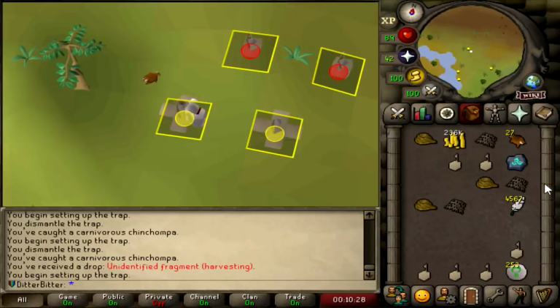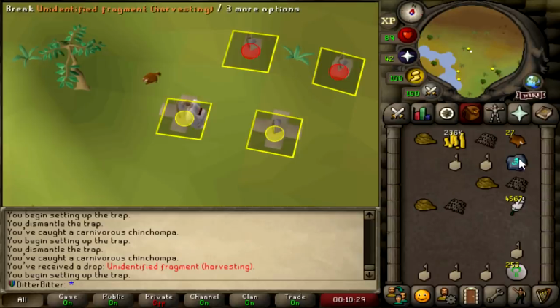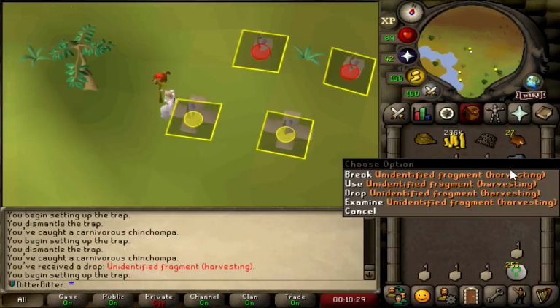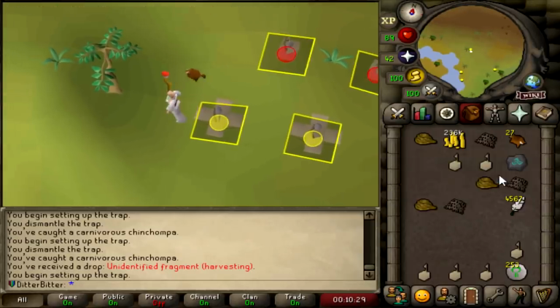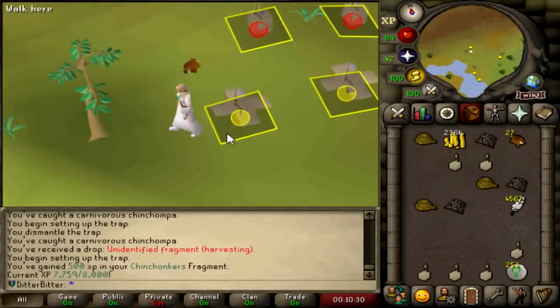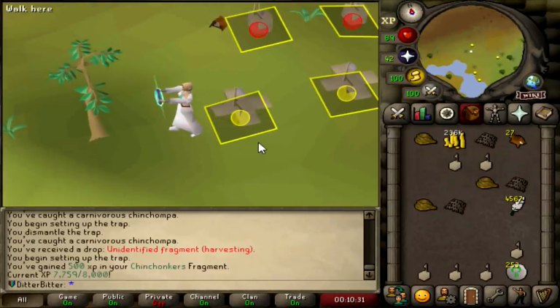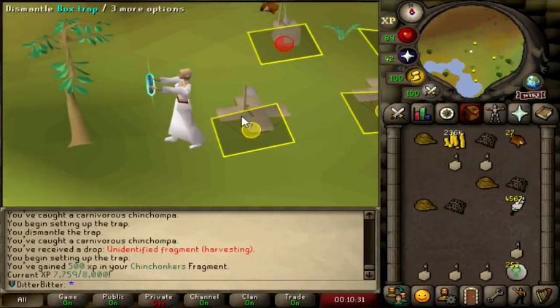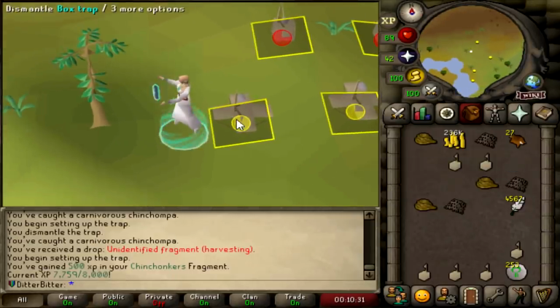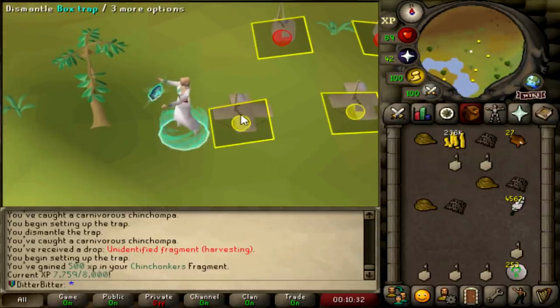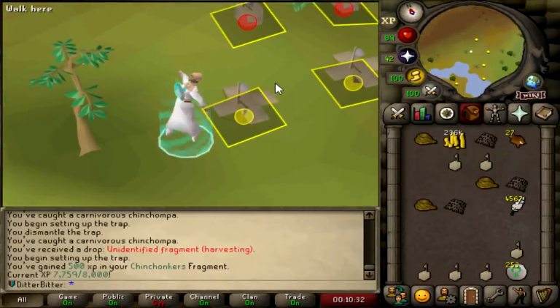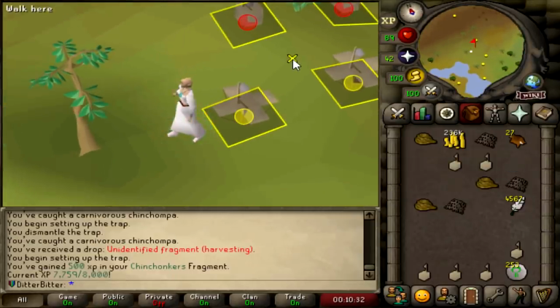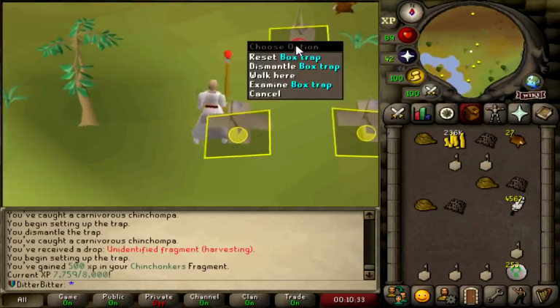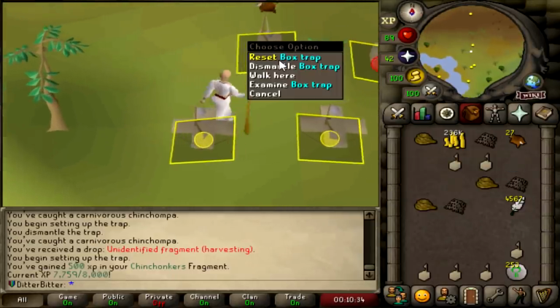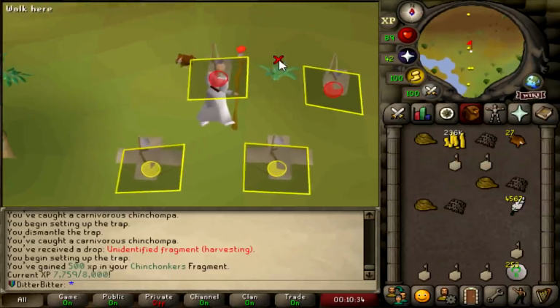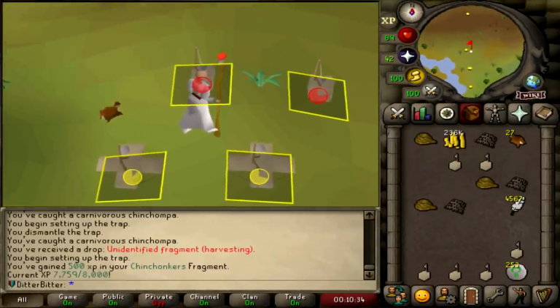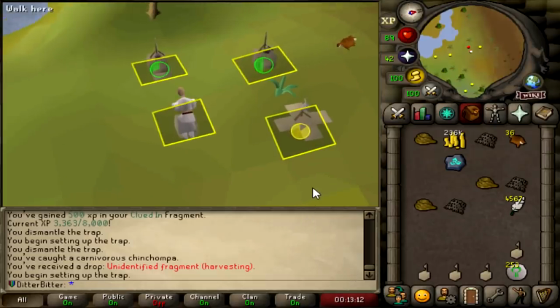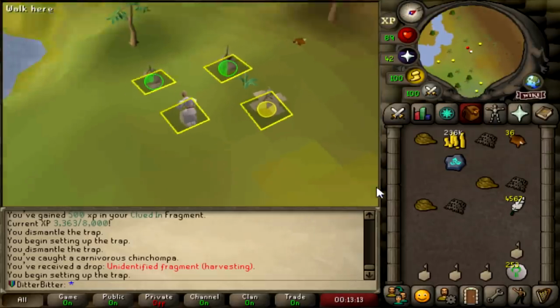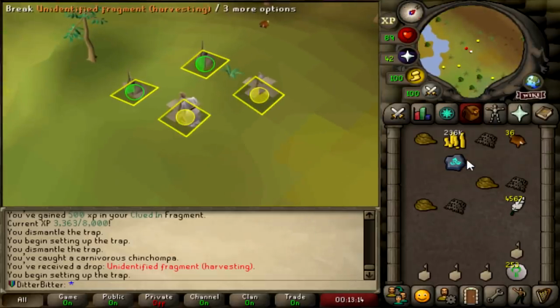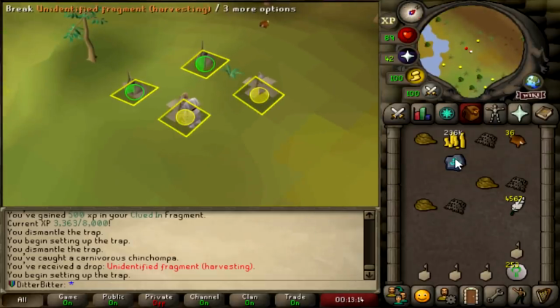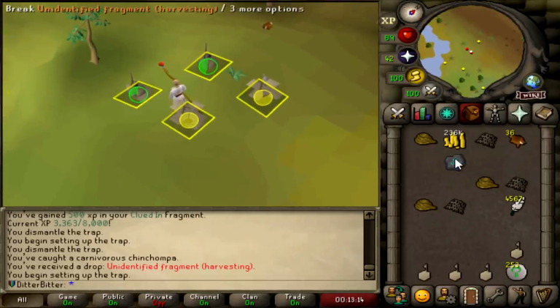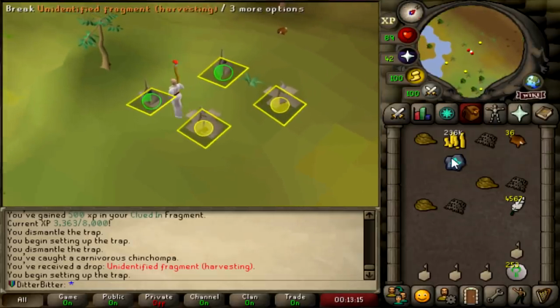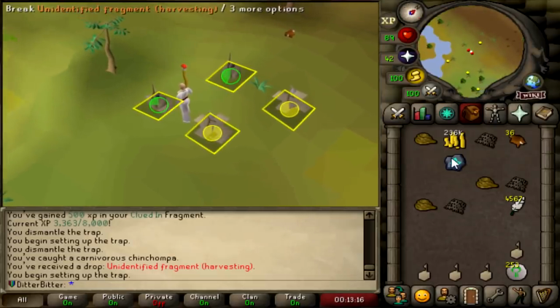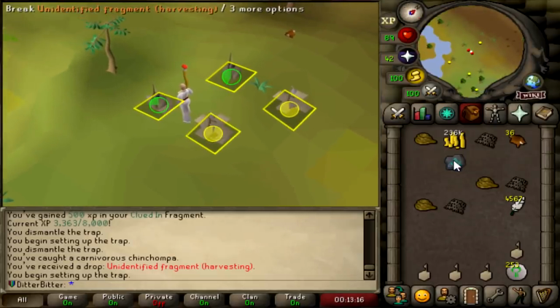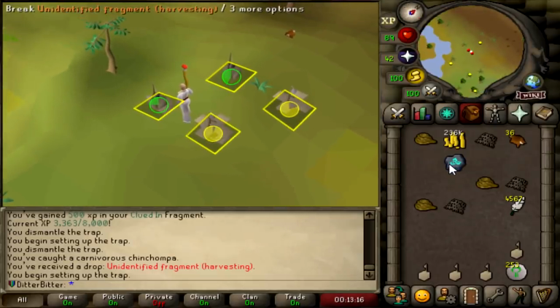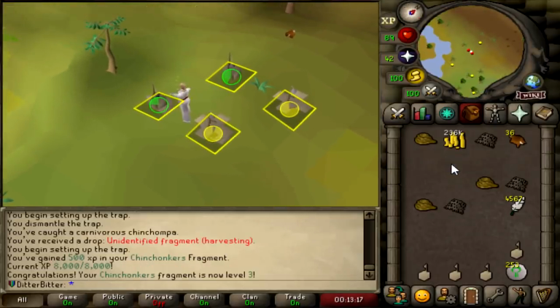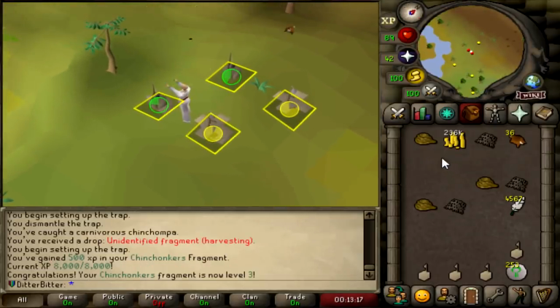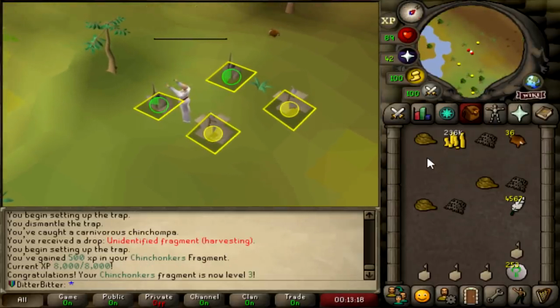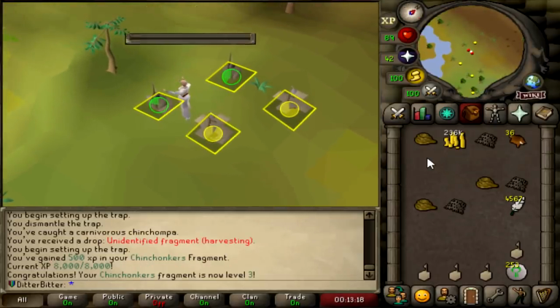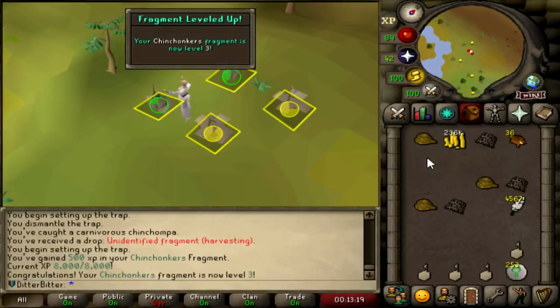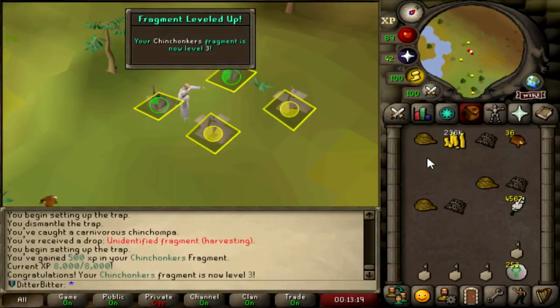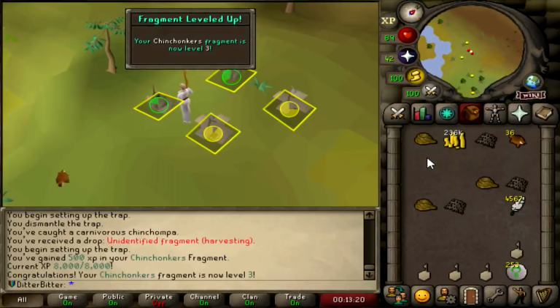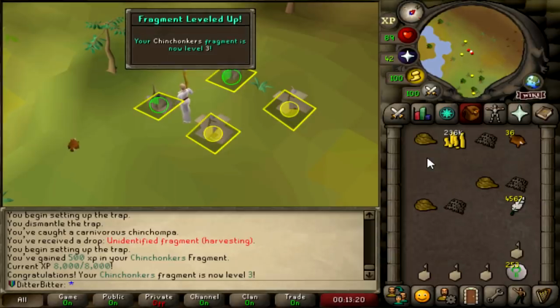I'm going to assume this is another Chinchompa fragment - yeah, it is. 7.75 out of 8k. As long as I get one more, we're chilling. Unidentified Fragment harvesting - I think that's Chinchompa completed. Is it? It is. 8k out of 8k. That's going to be so good for when we get to Black Chins.